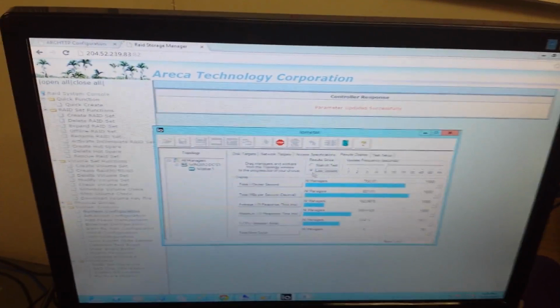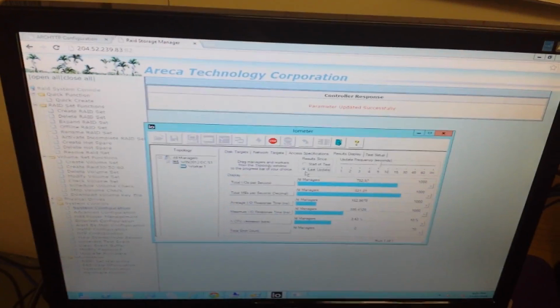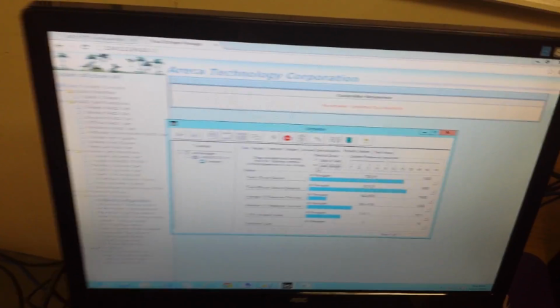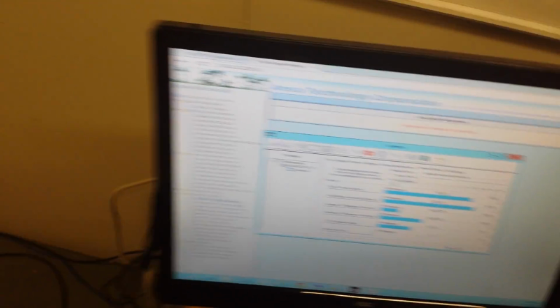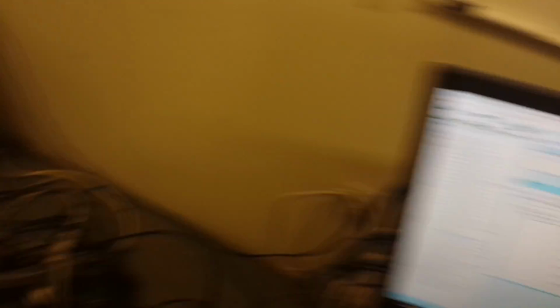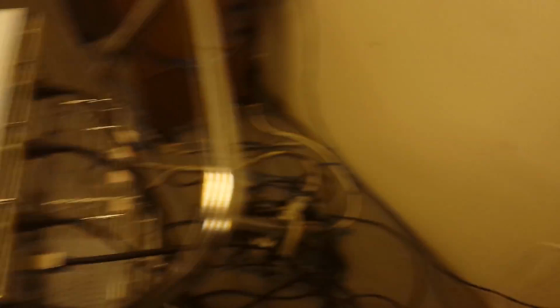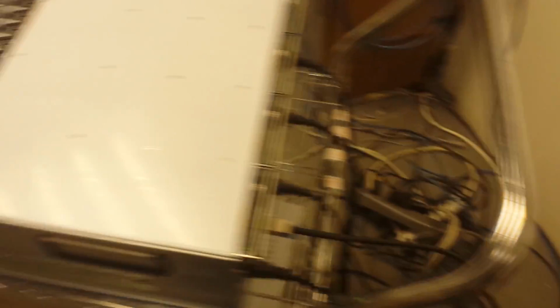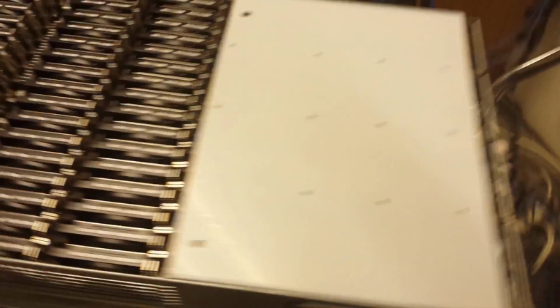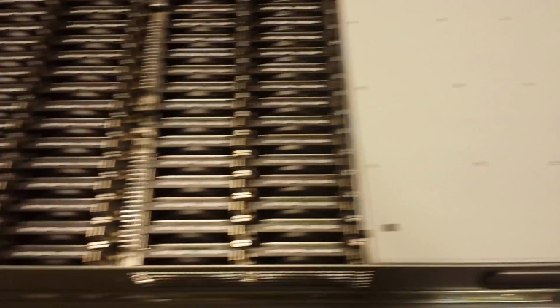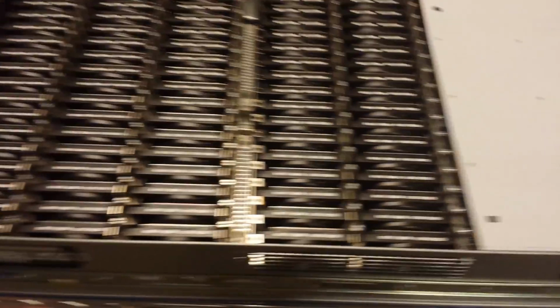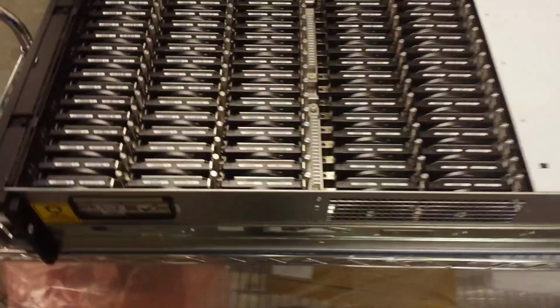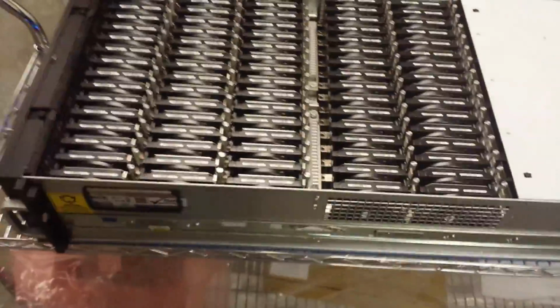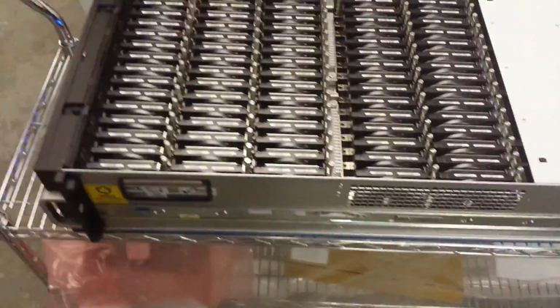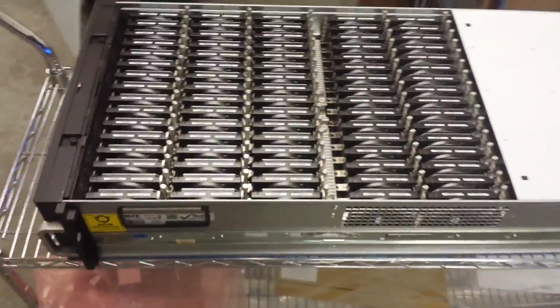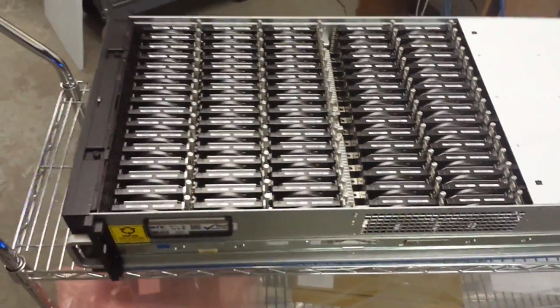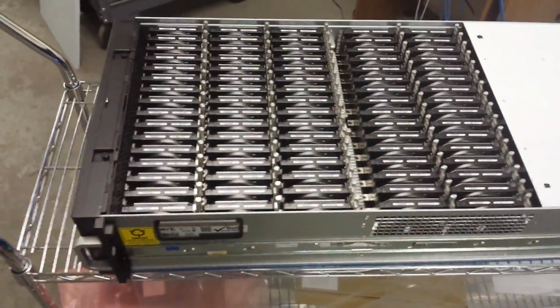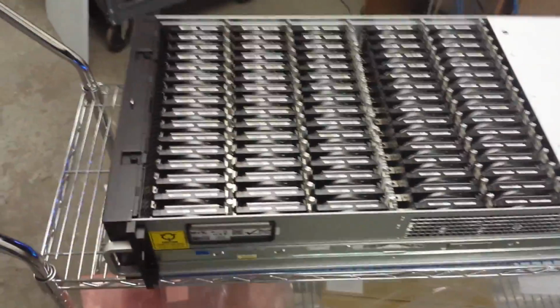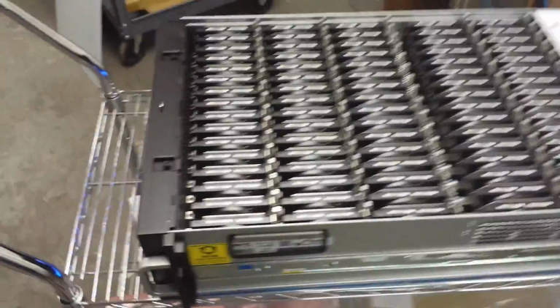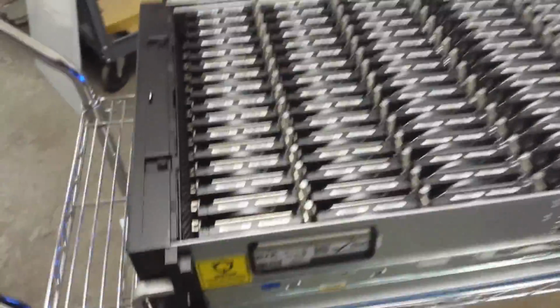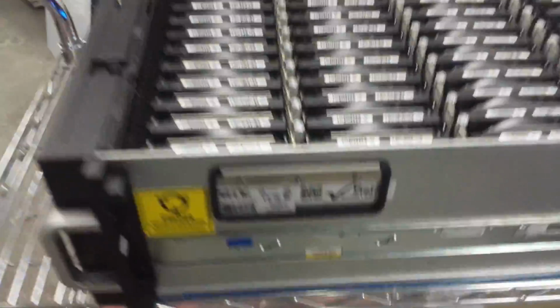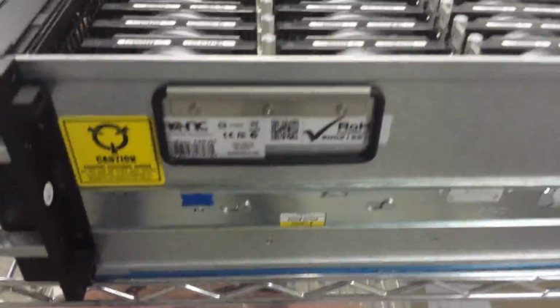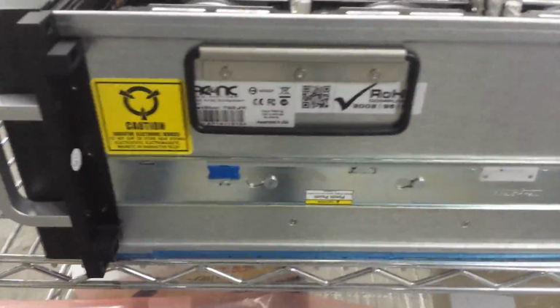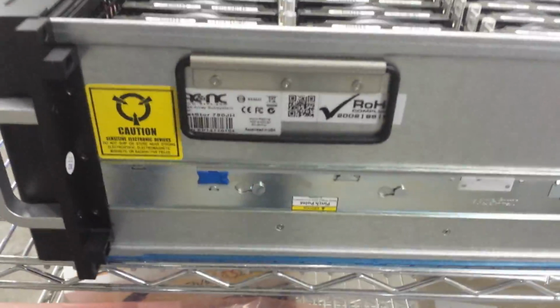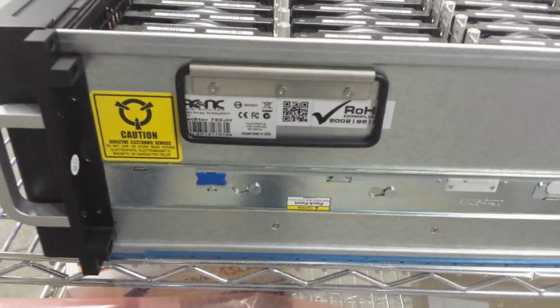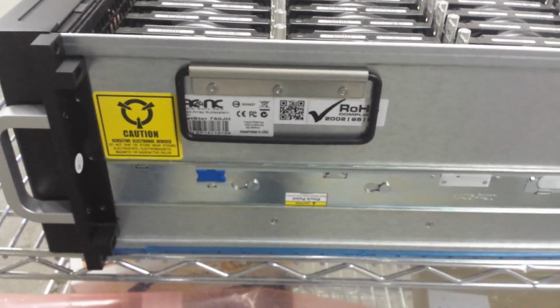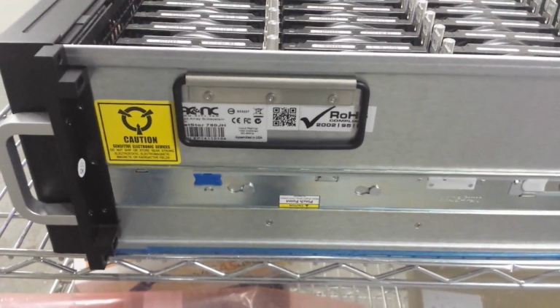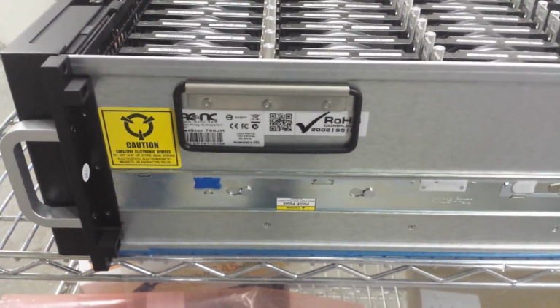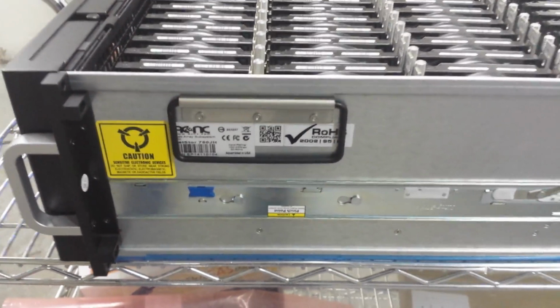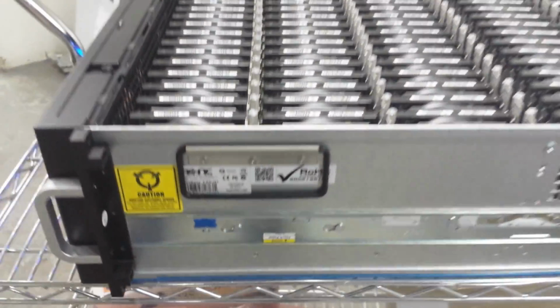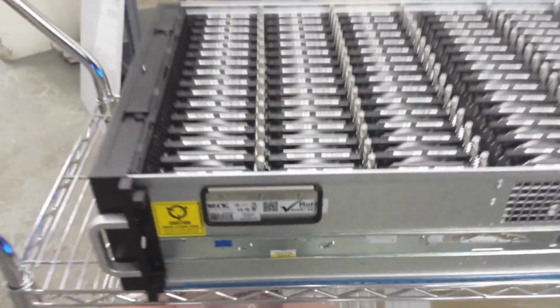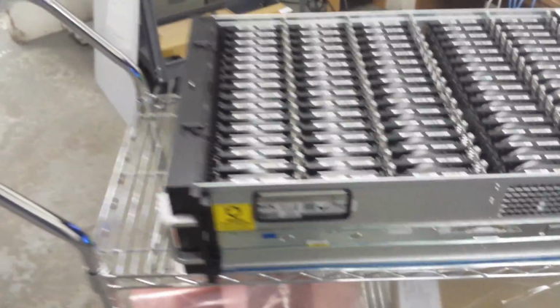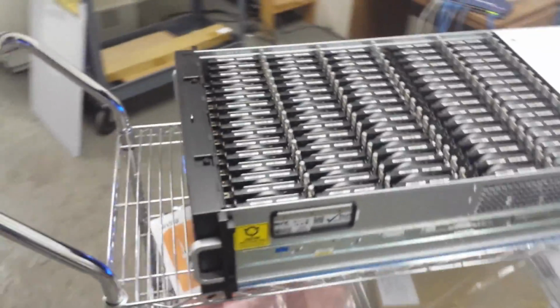This is actually a 12 gigabit card, model 1883, and this is a completely fully loaded unit — it's 80 by 6. Here's the model name: 780.